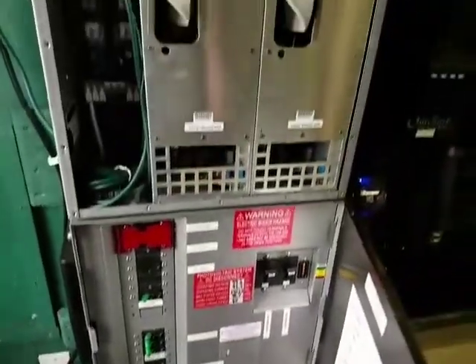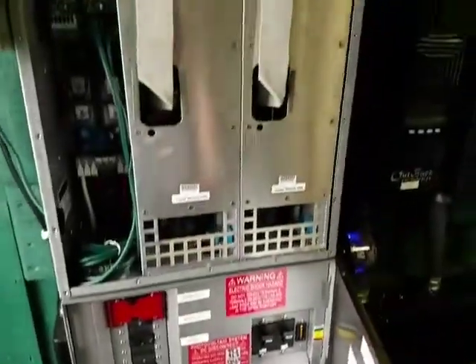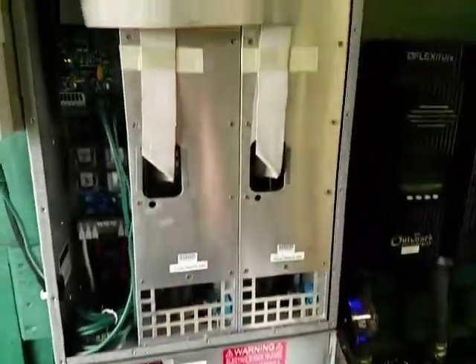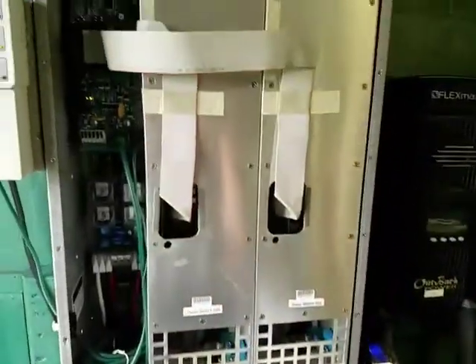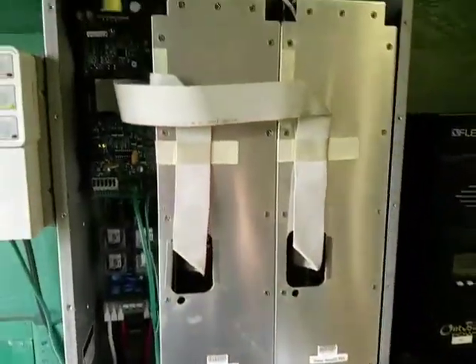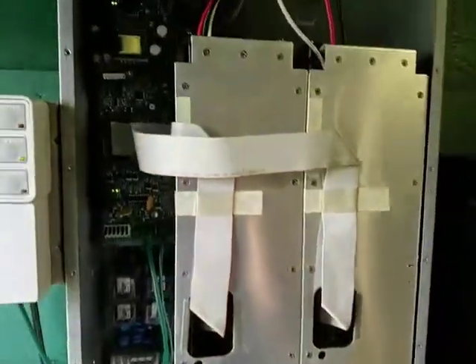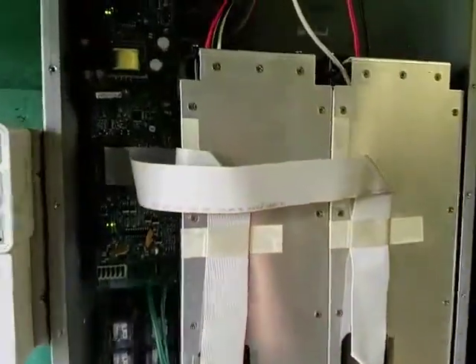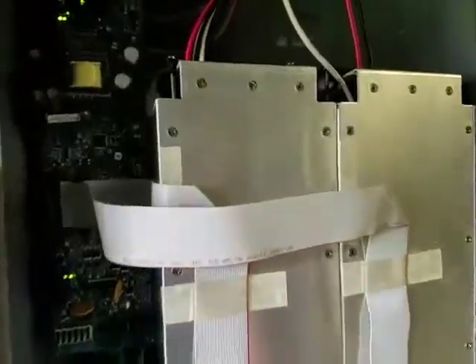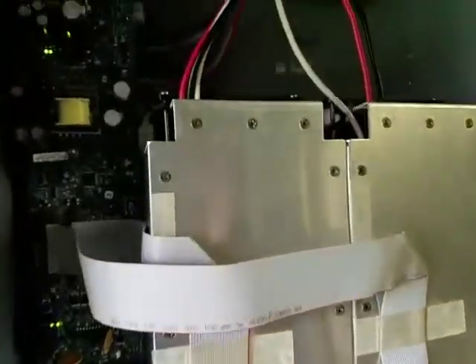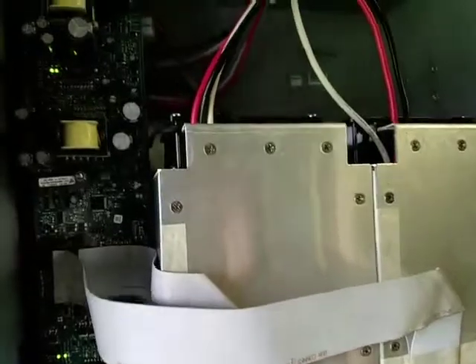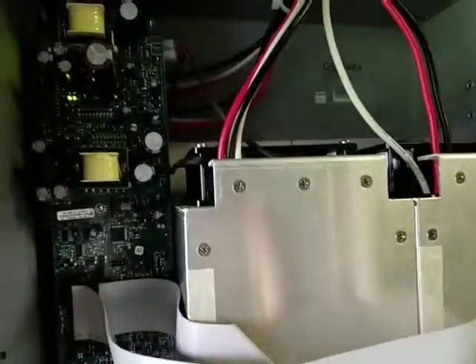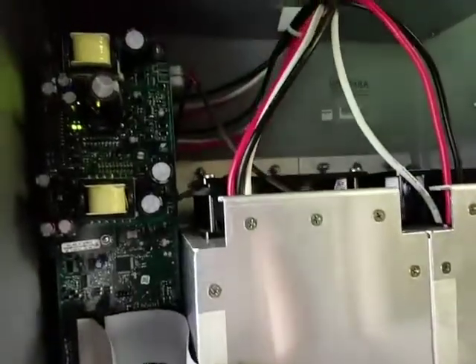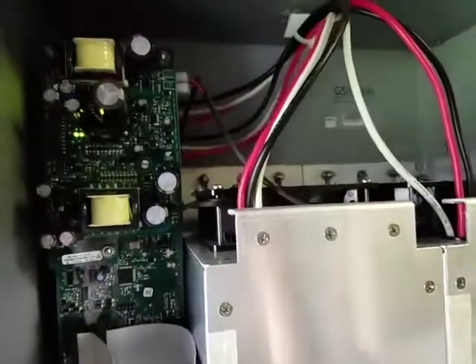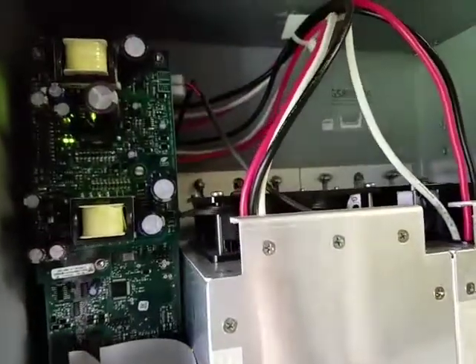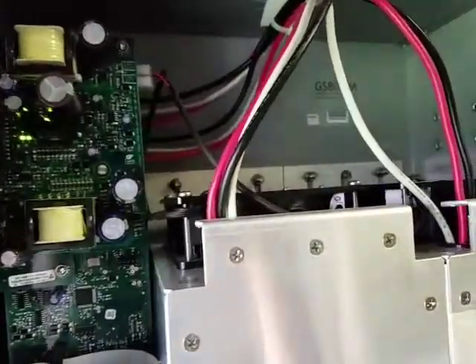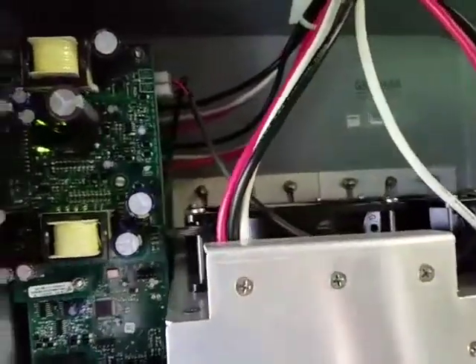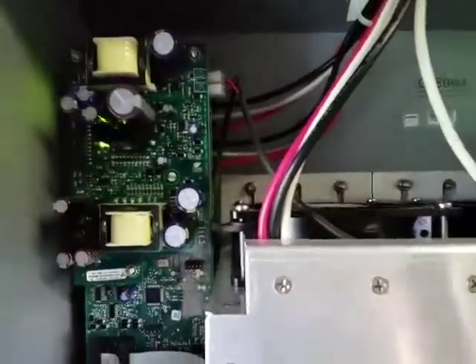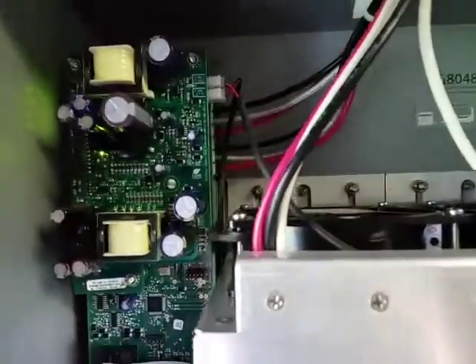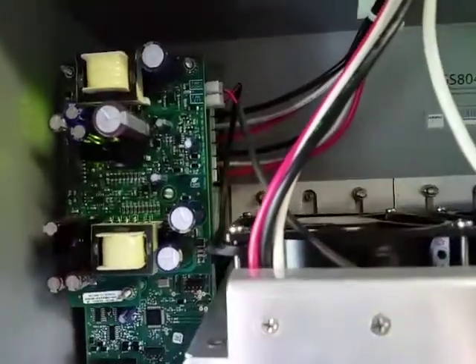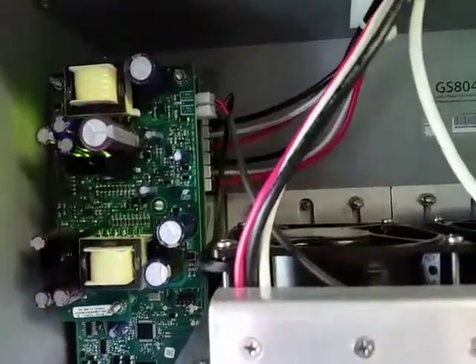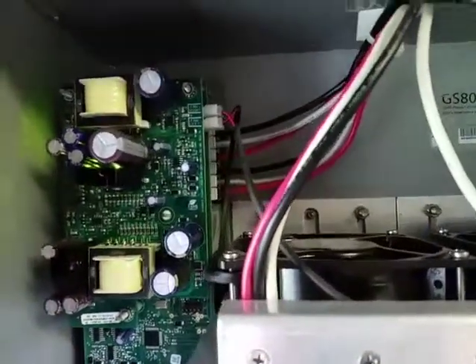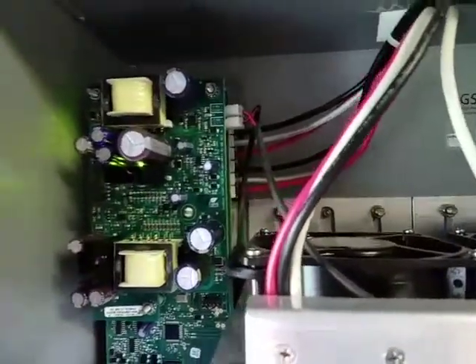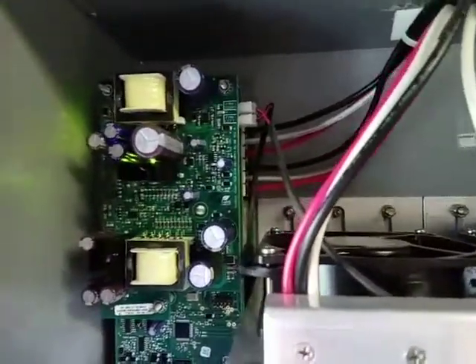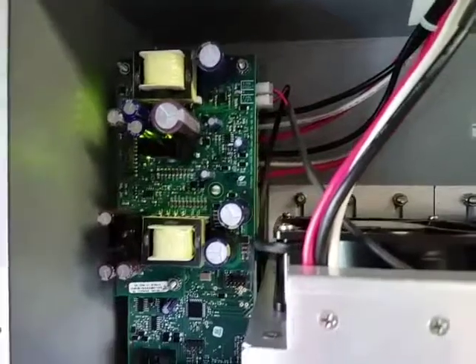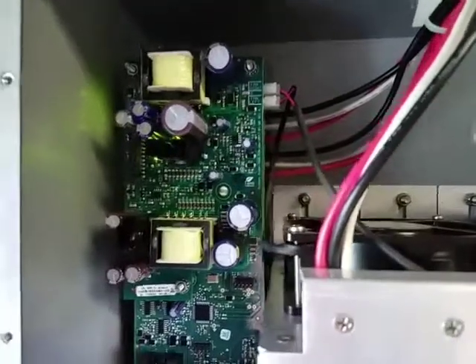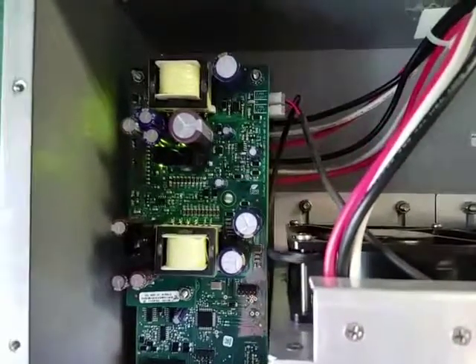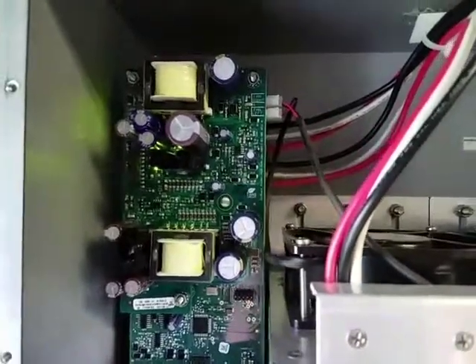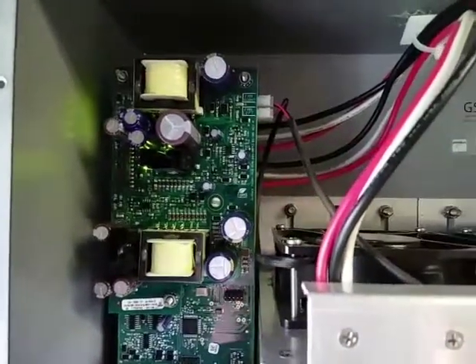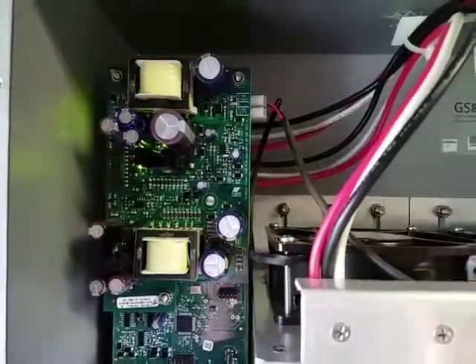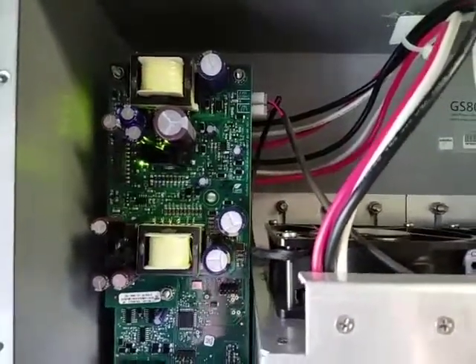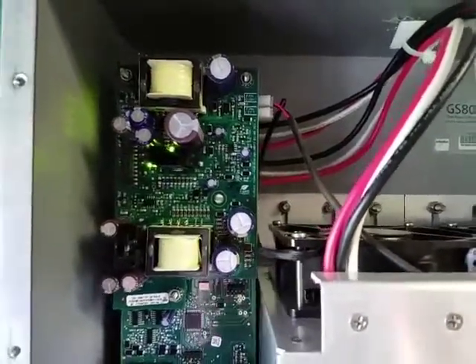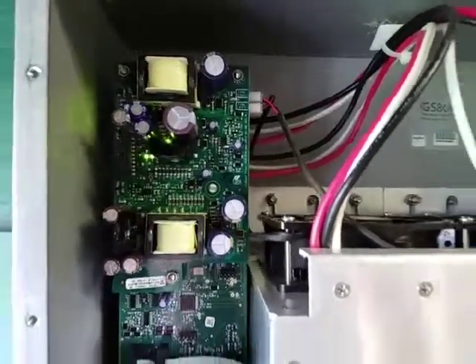I wanted to make this video about the Outback Radian GS8048 power module replacement. It's that circuit board right here on the top. I just changed it and it appears to have fixed my problem.